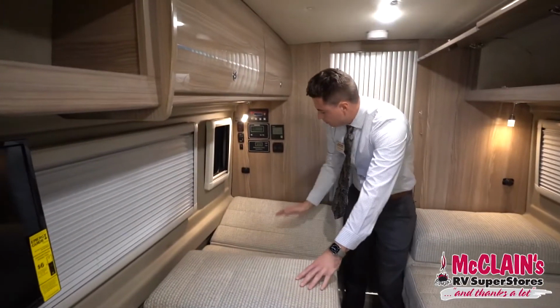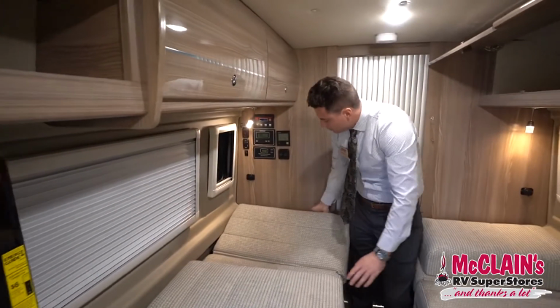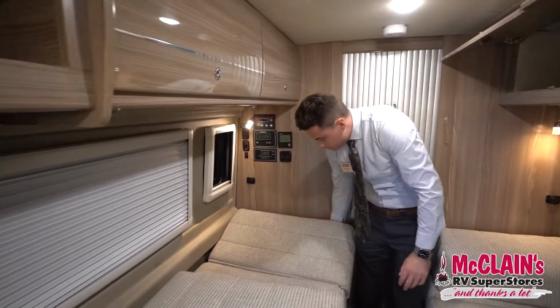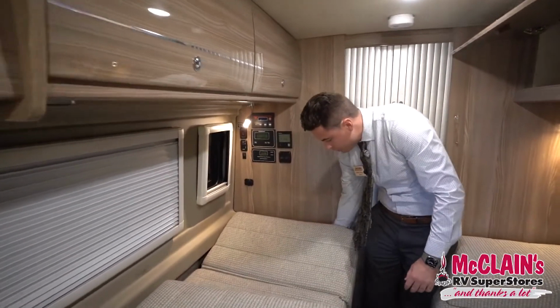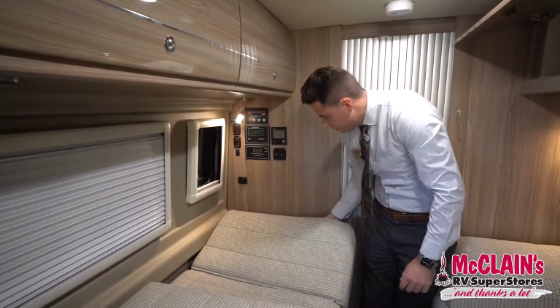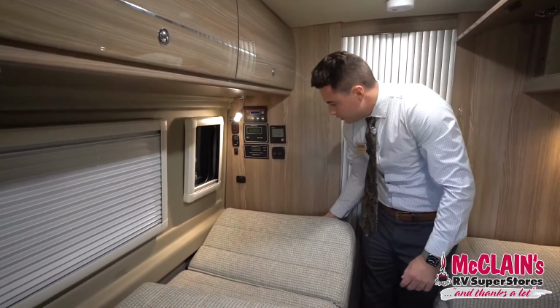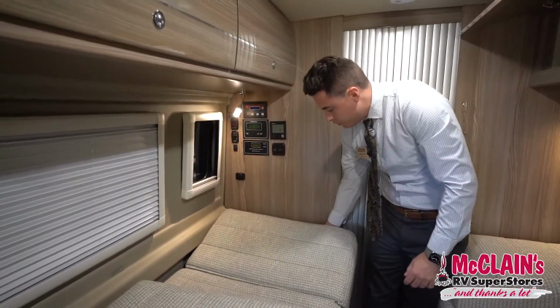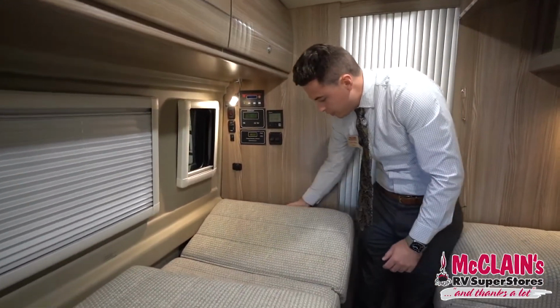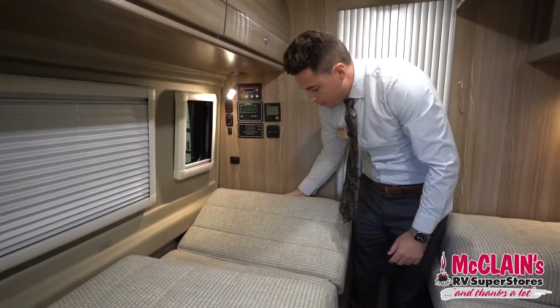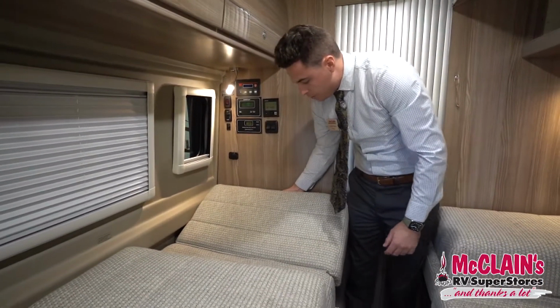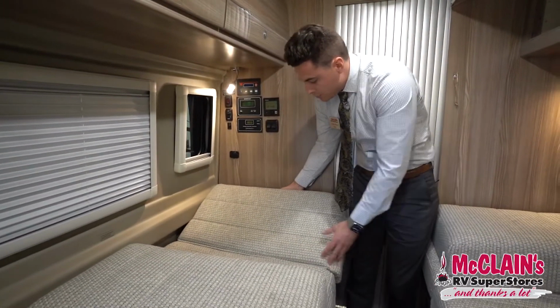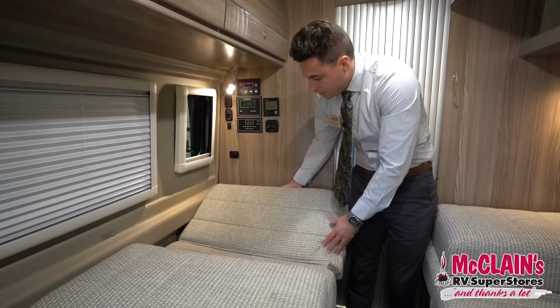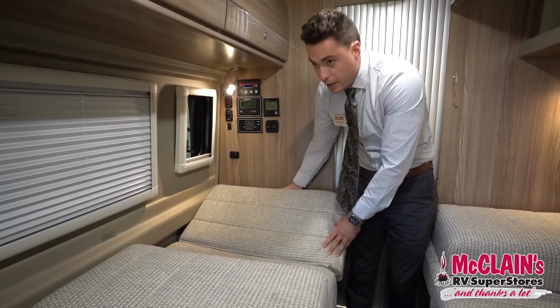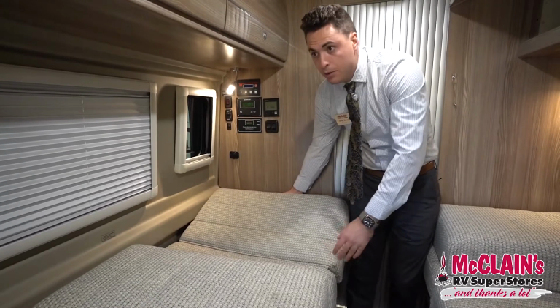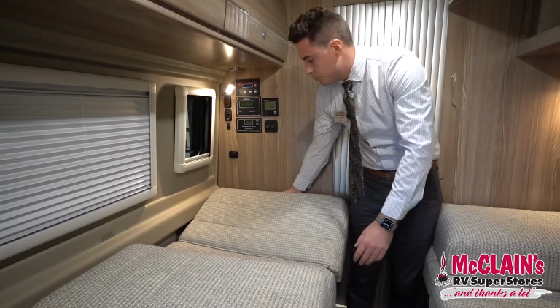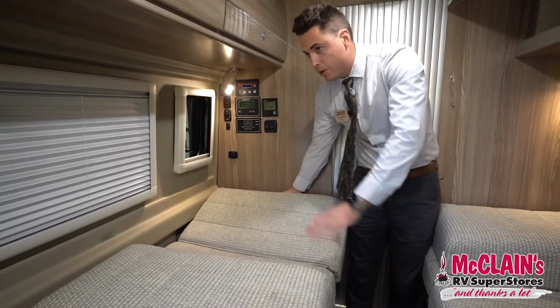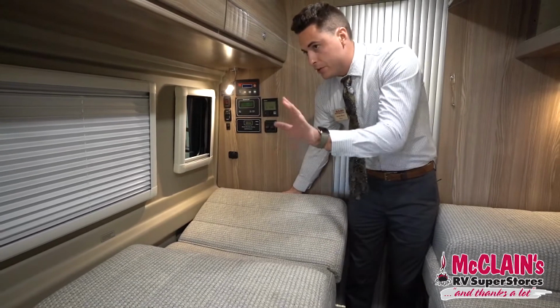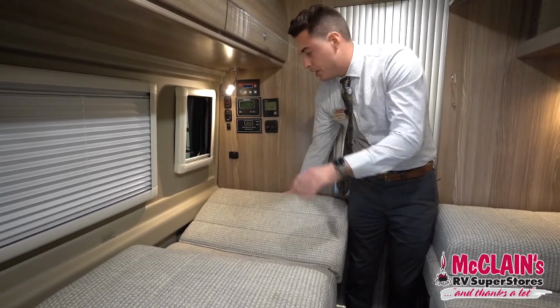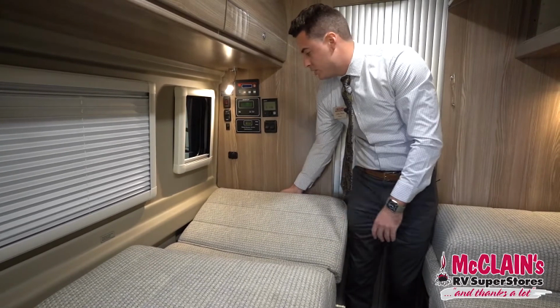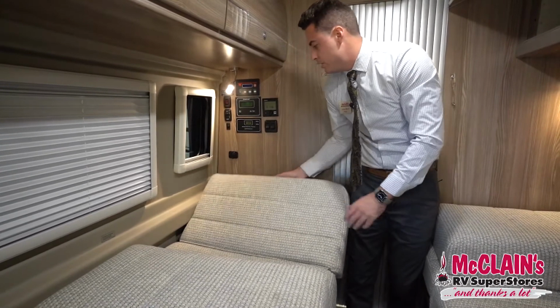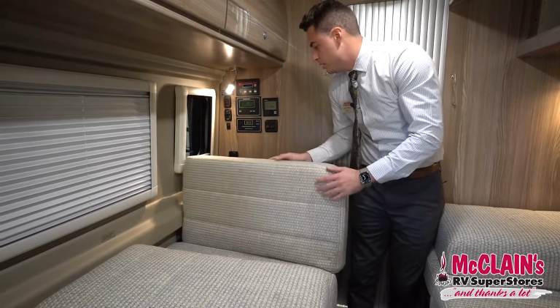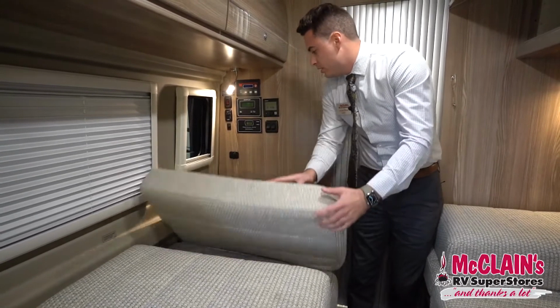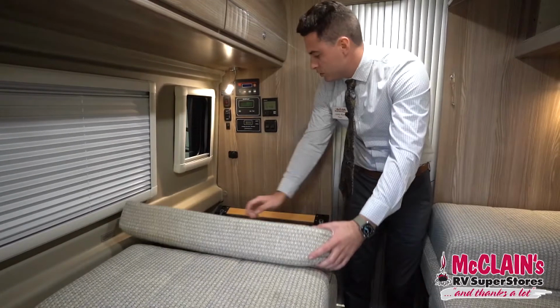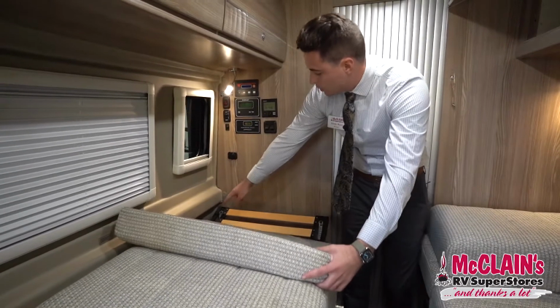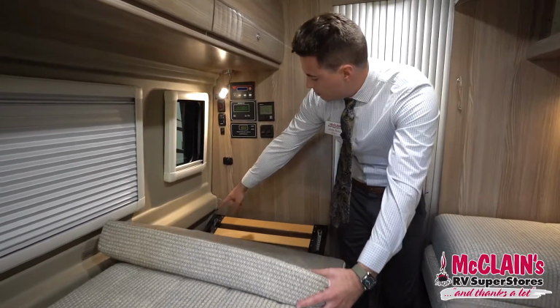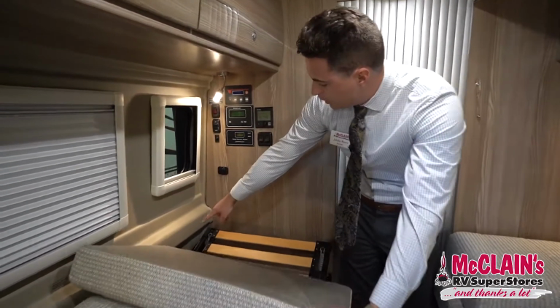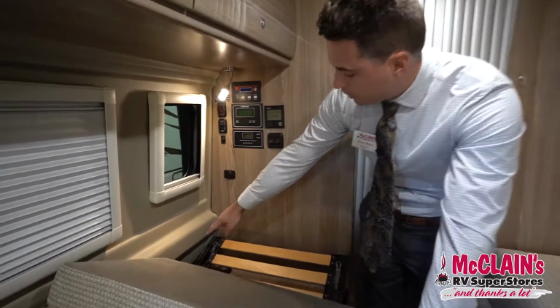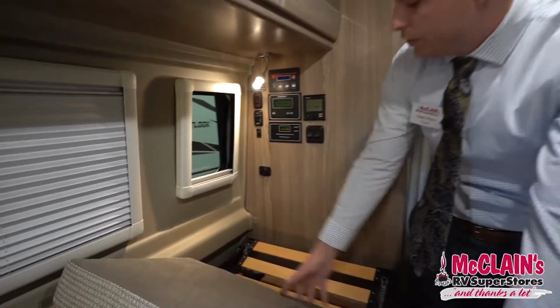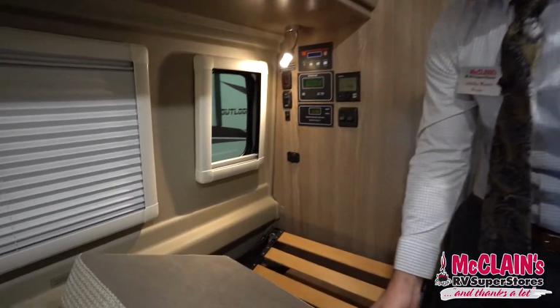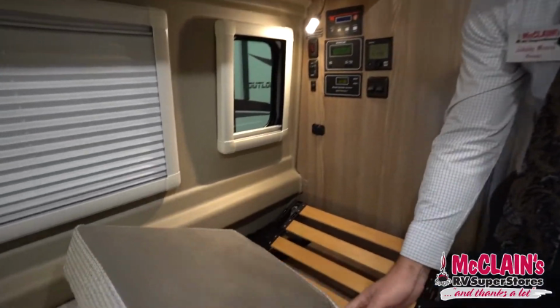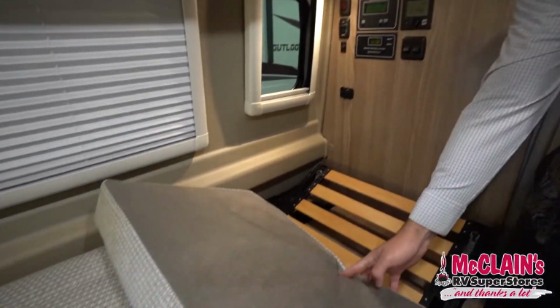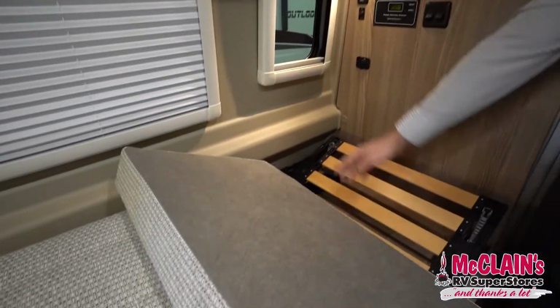Both of these cushions do flip up as well, so you have a little bit of head support if you're going to turn around and watch the TV. There are also little cubbies here for storage.